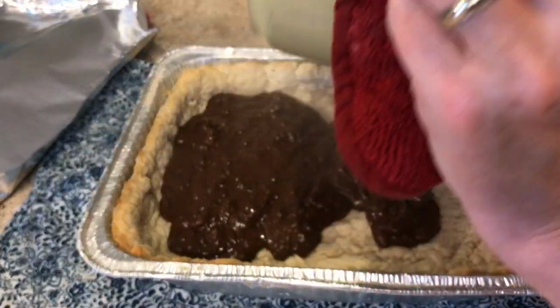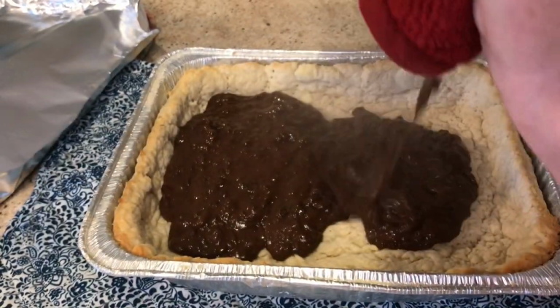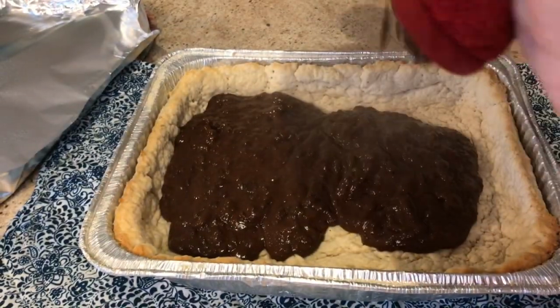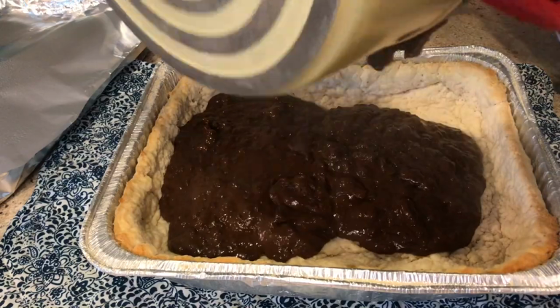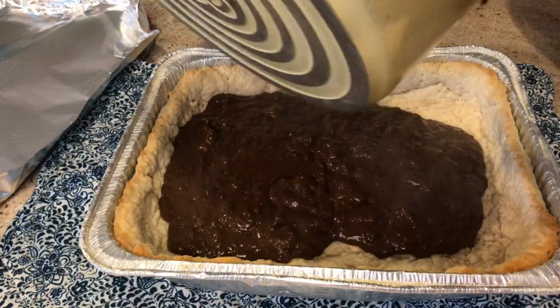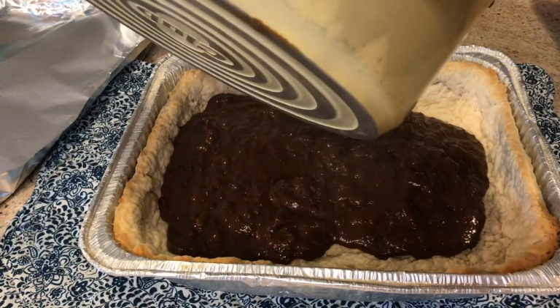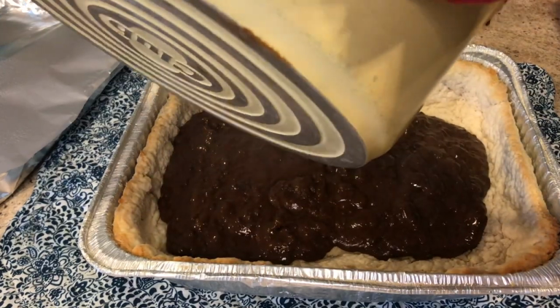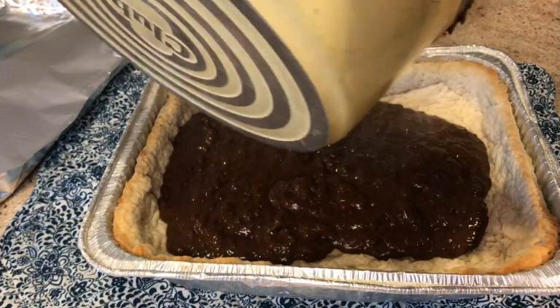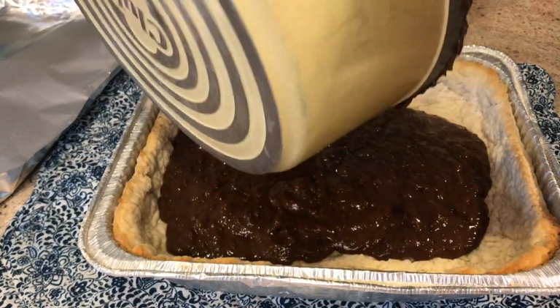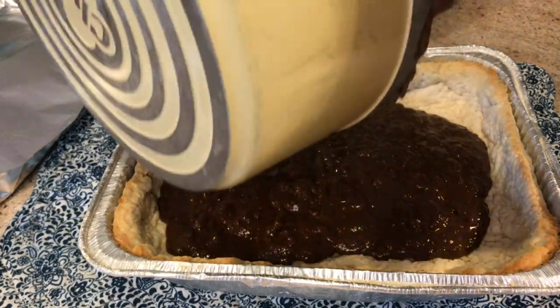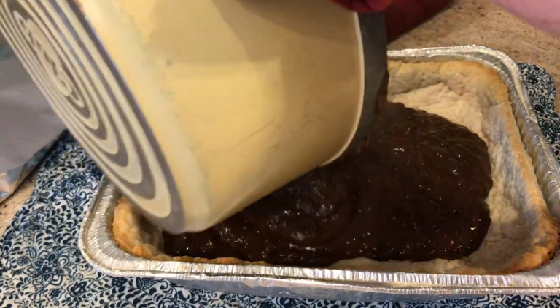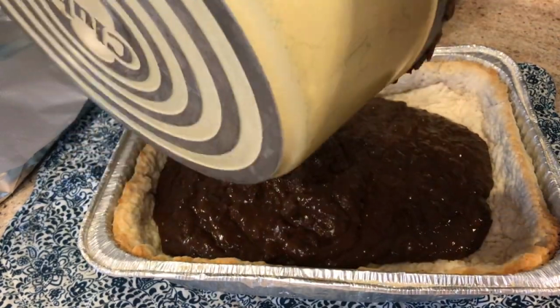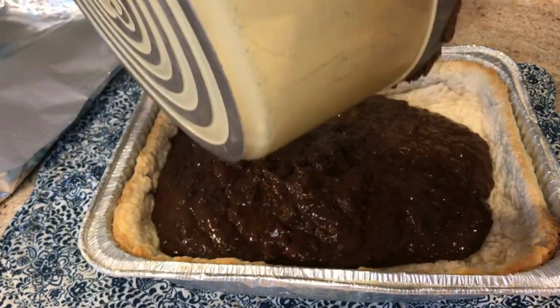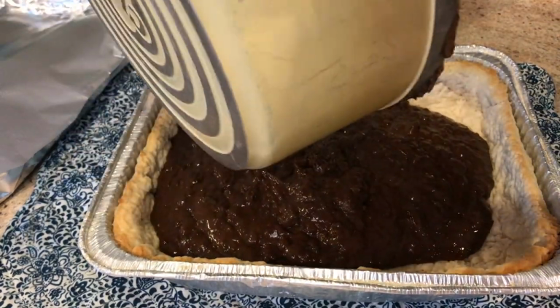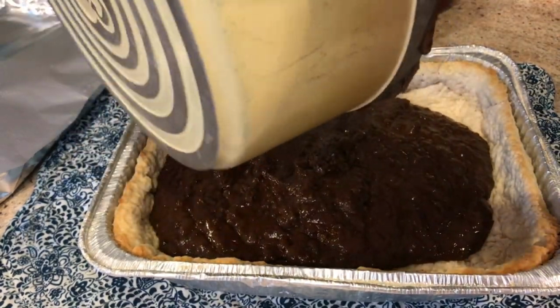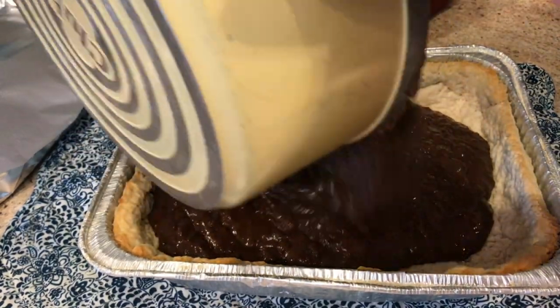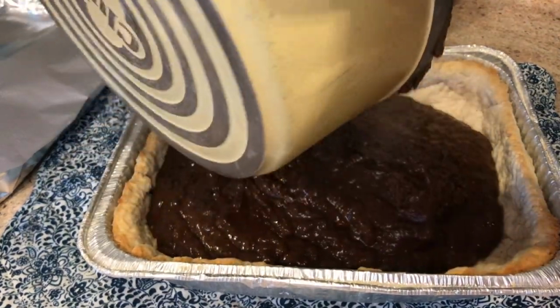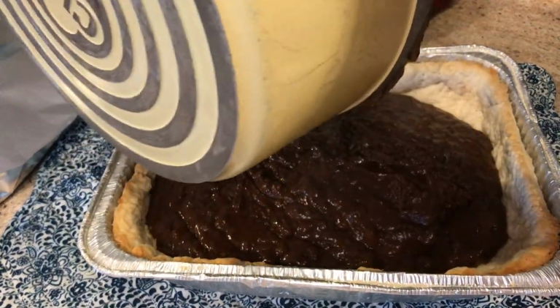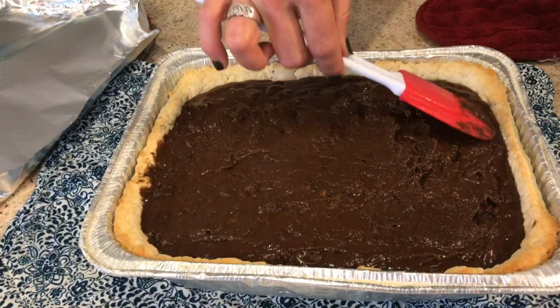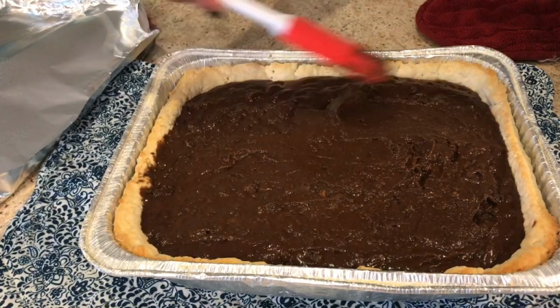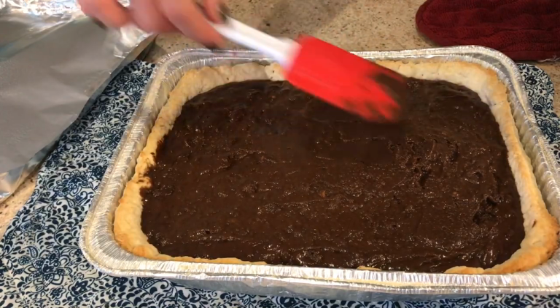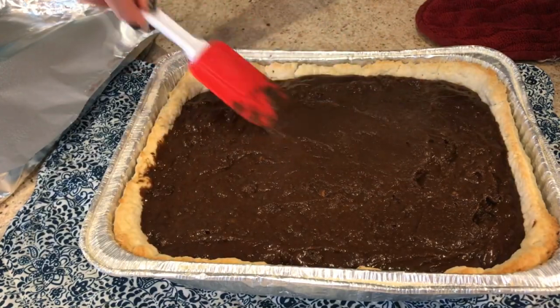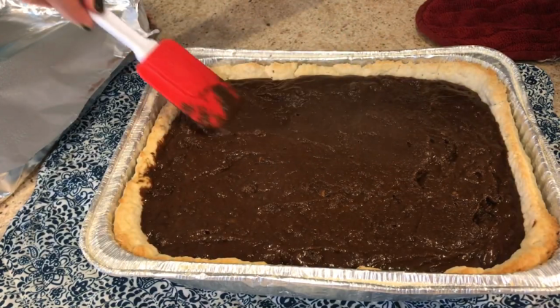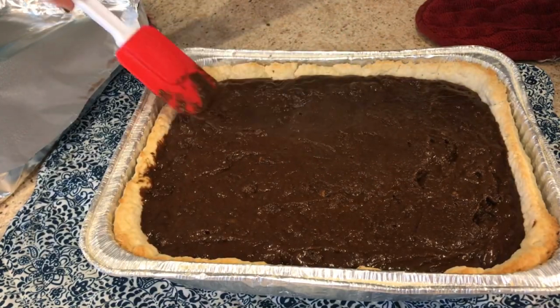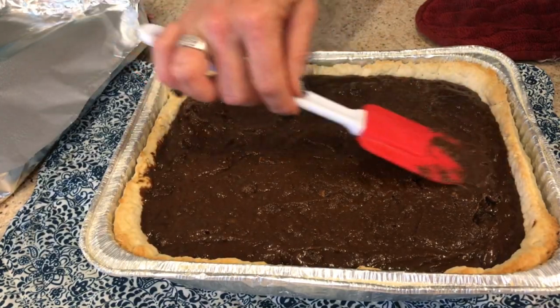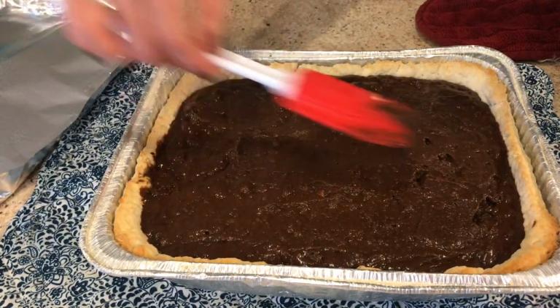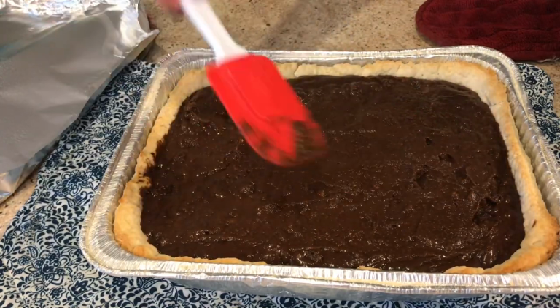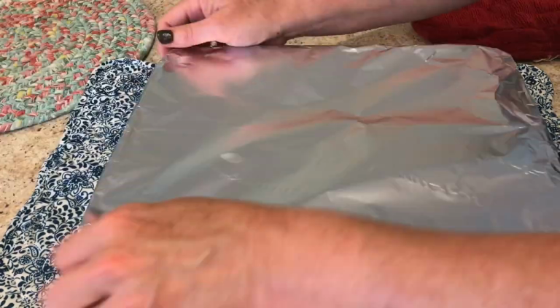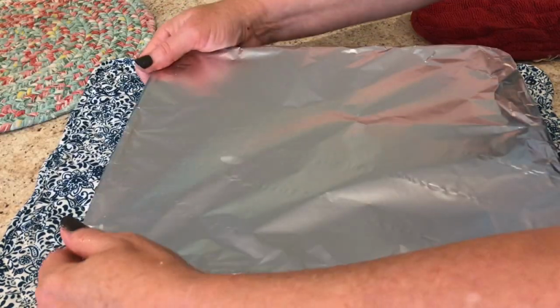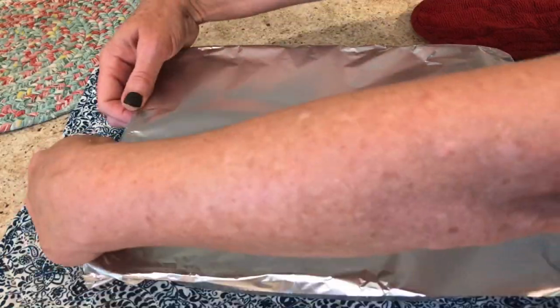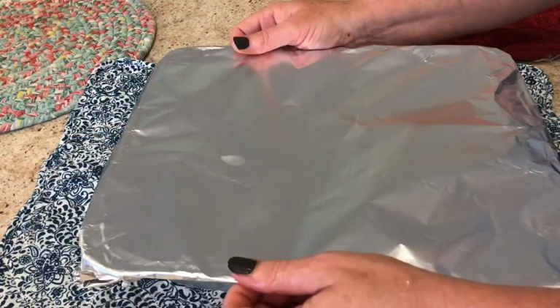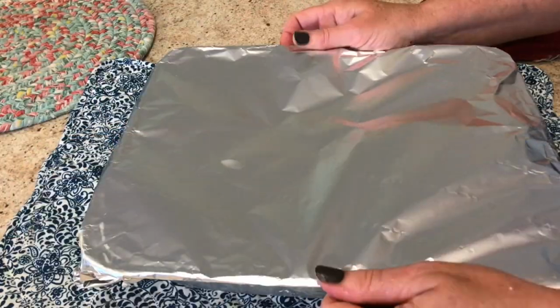Take it off of the stove top eye, drop it in that pie shell, and go ahead and smooth it out. Cover it with tin foil. I like to do this the day before and put it in the refrigerator.